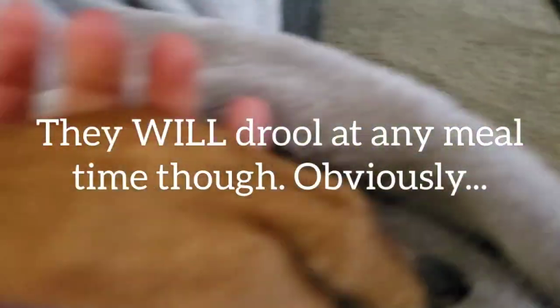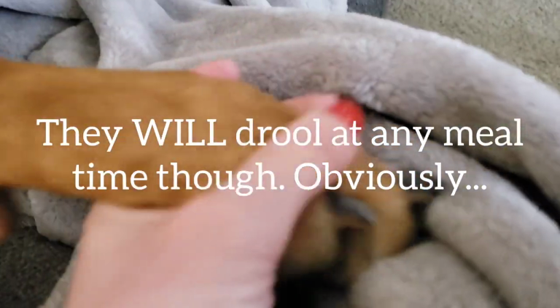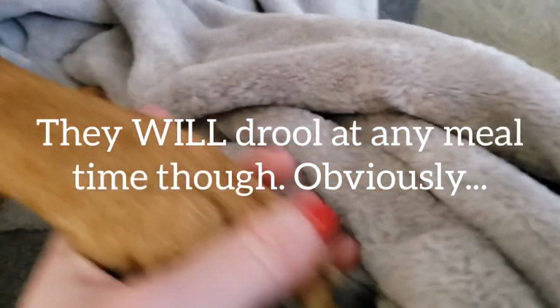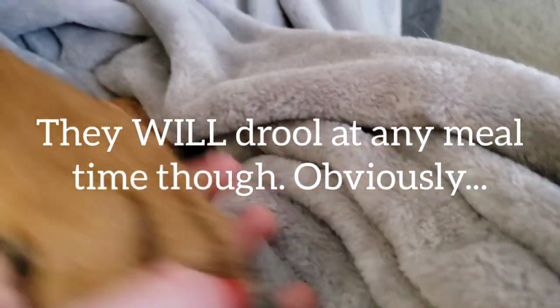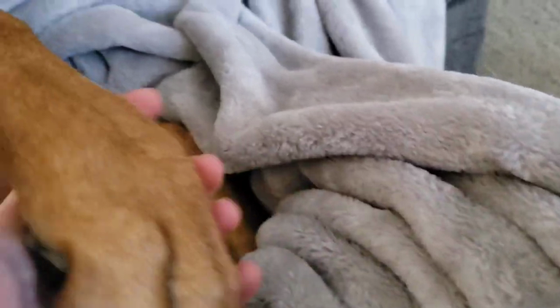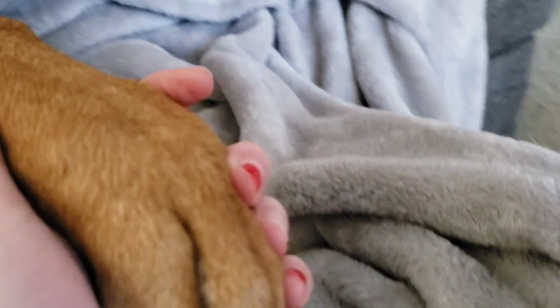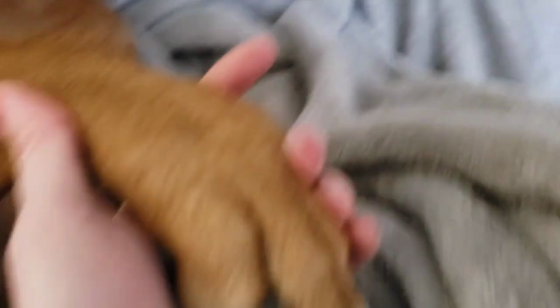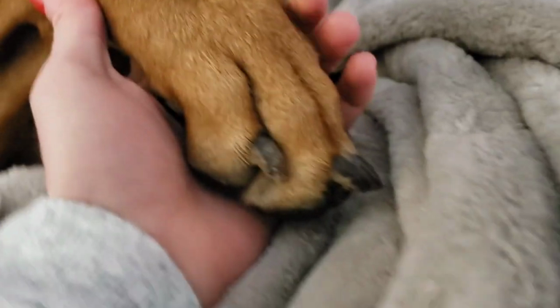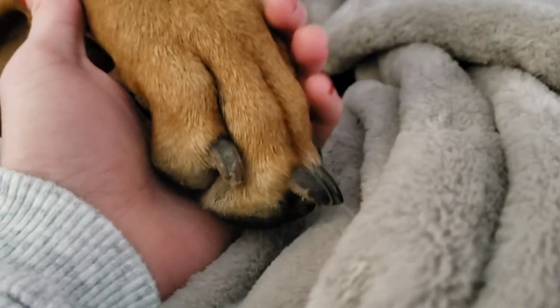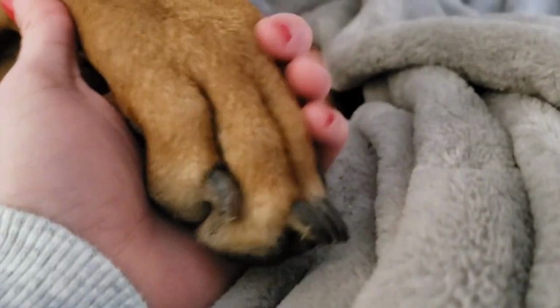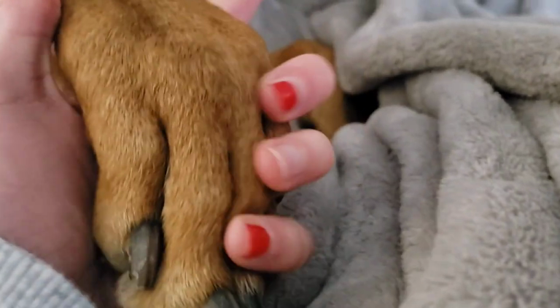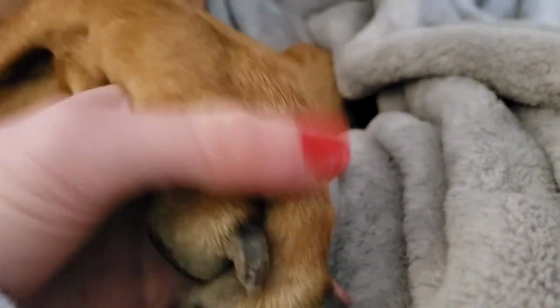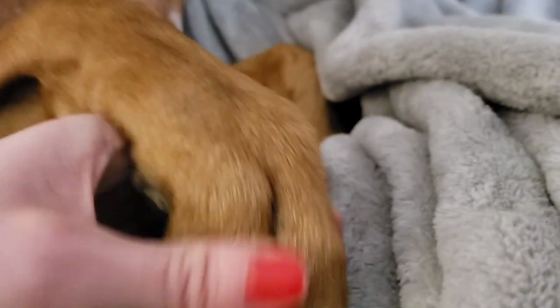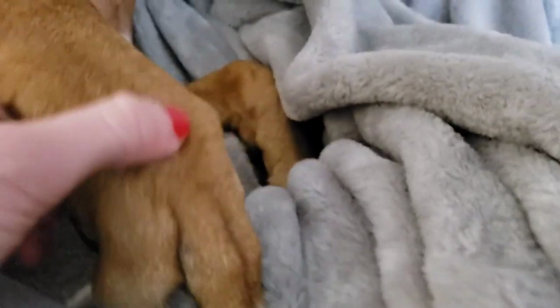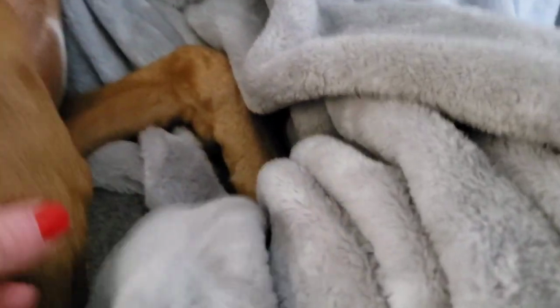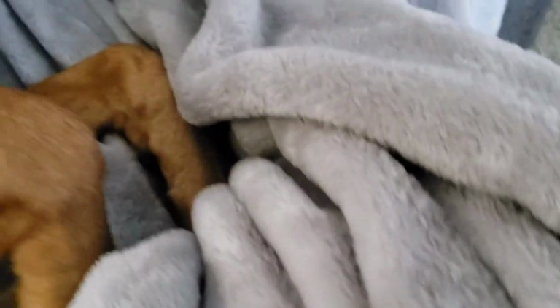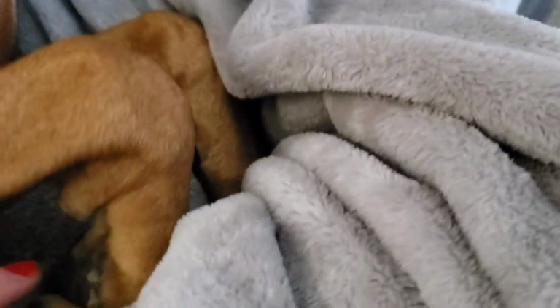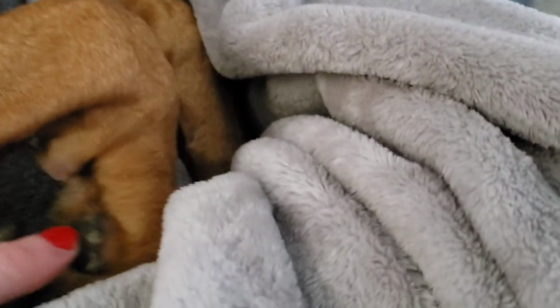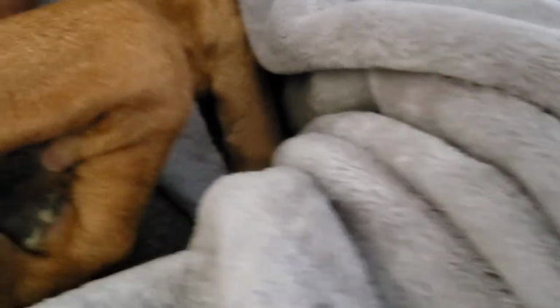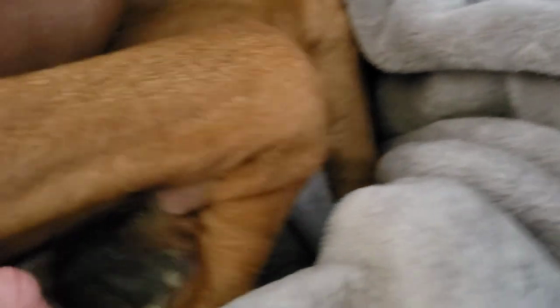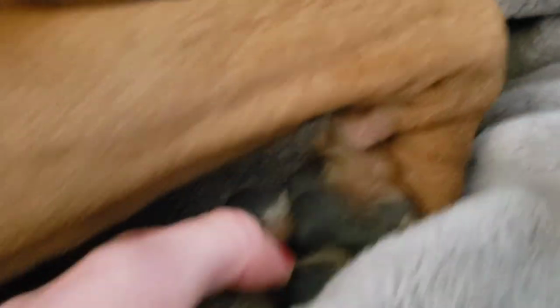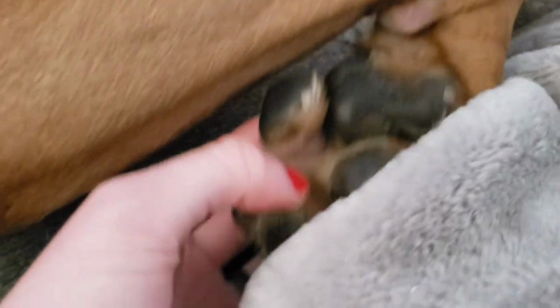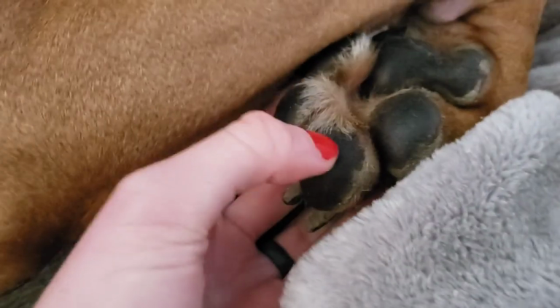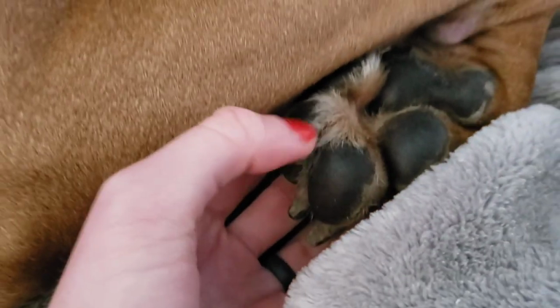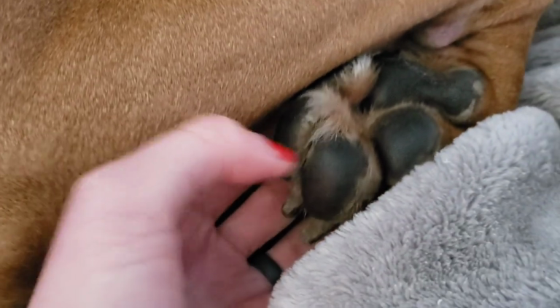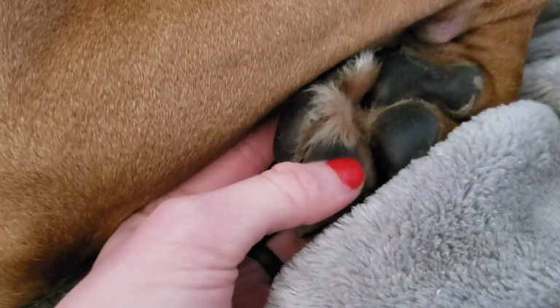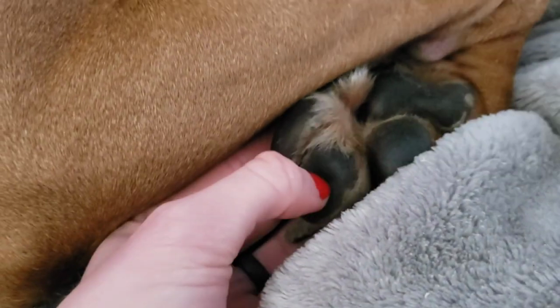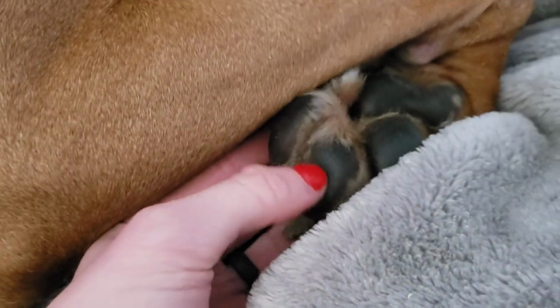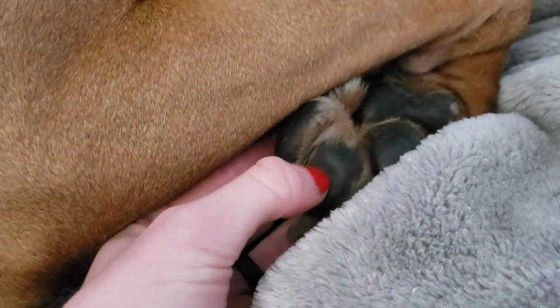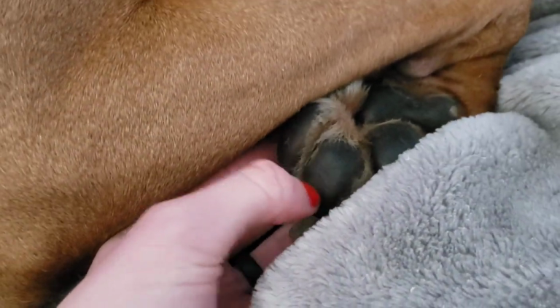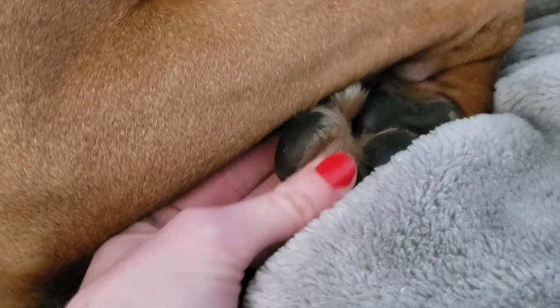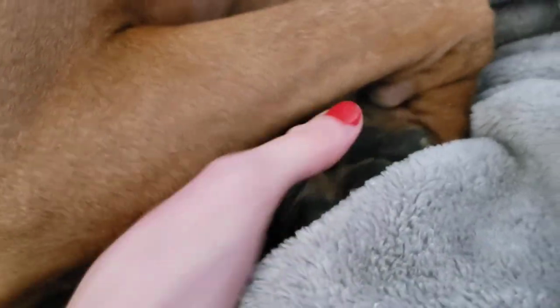Her paws are huge. The front paws have really tough pads, as you can see.